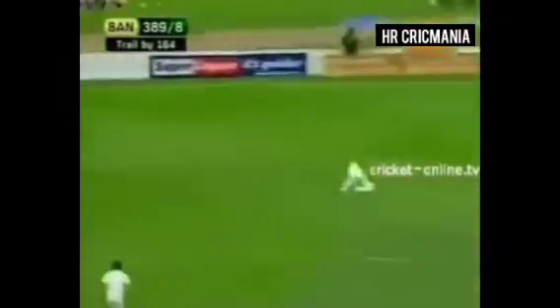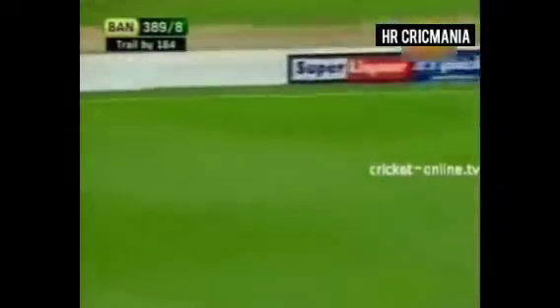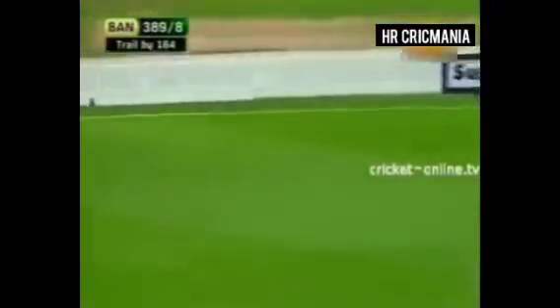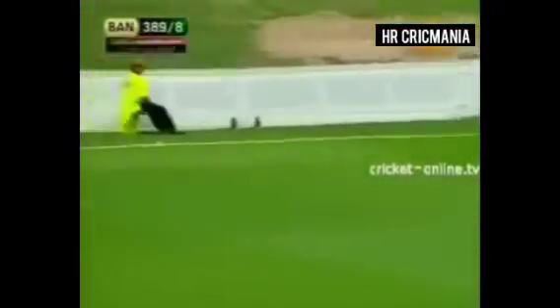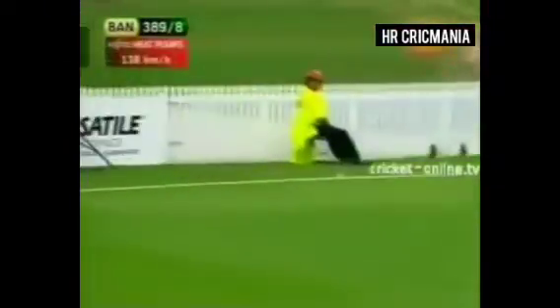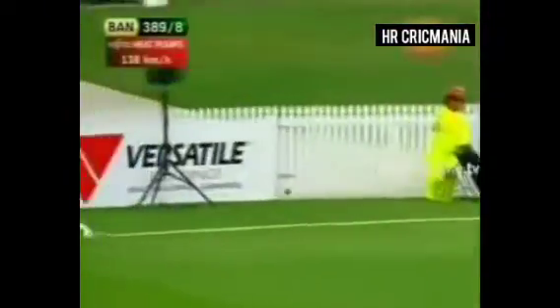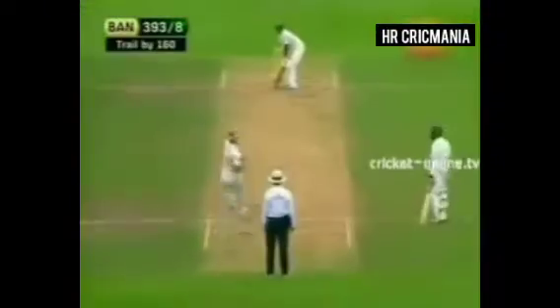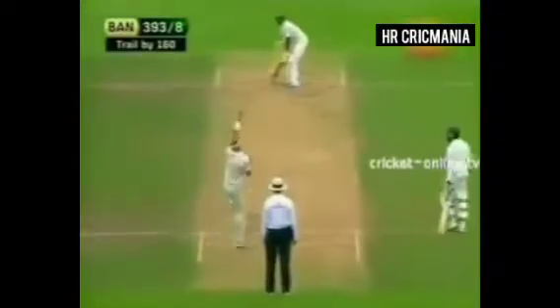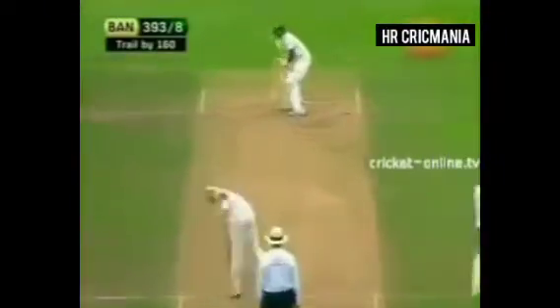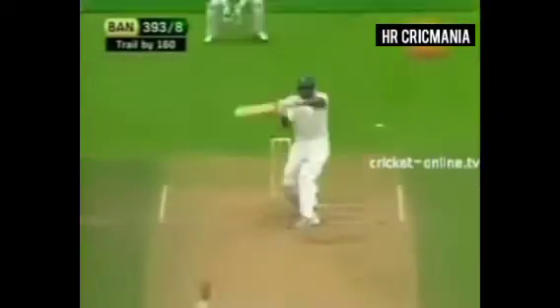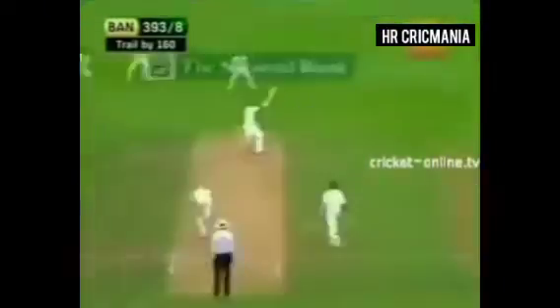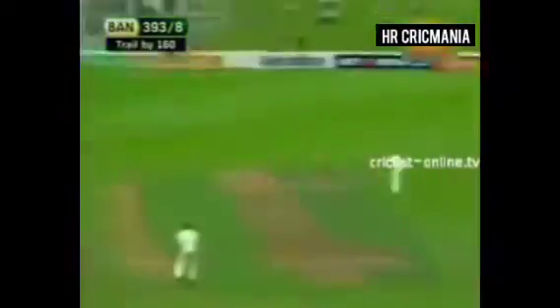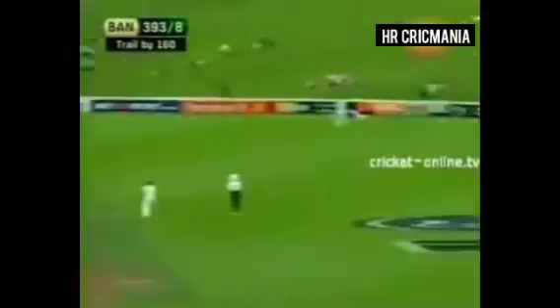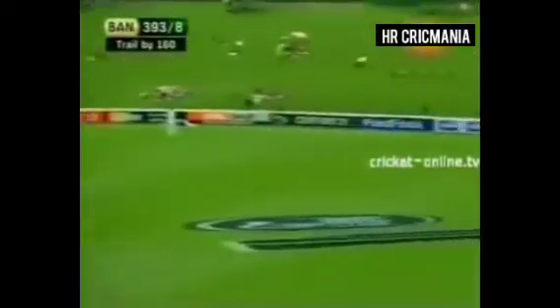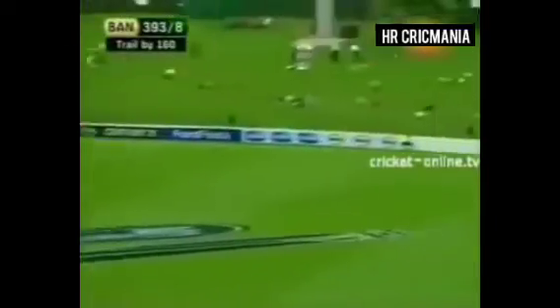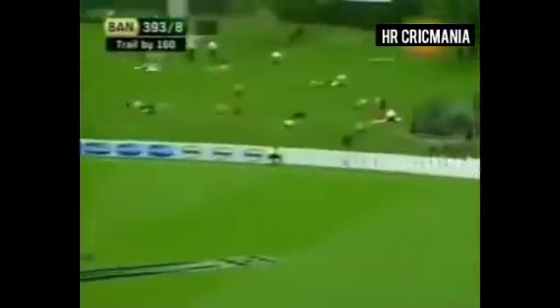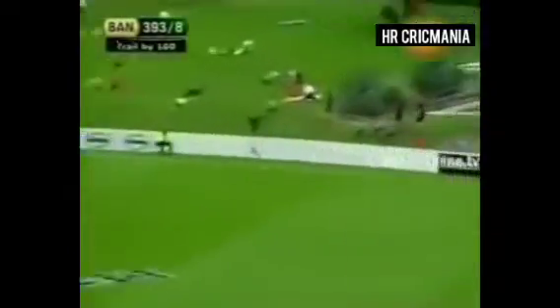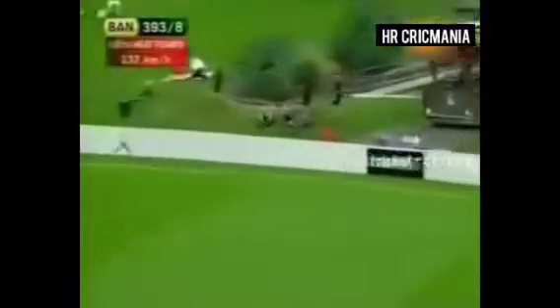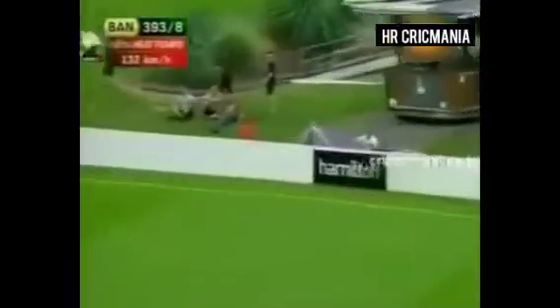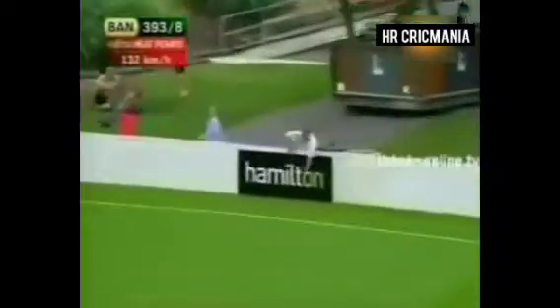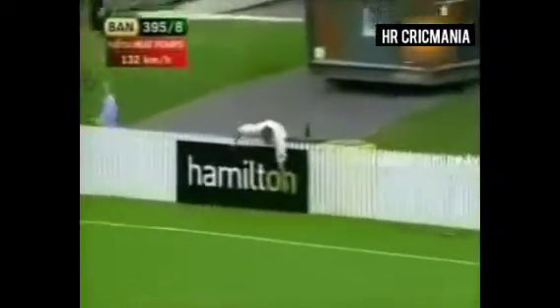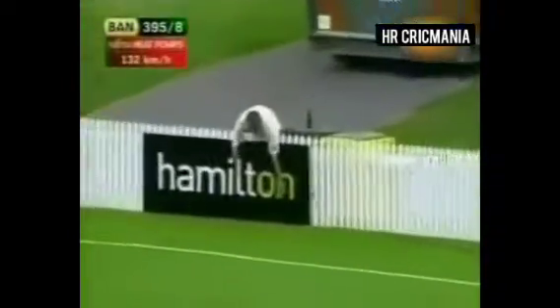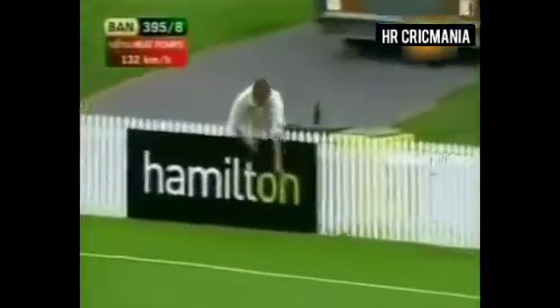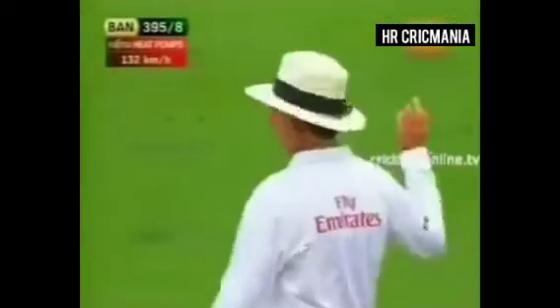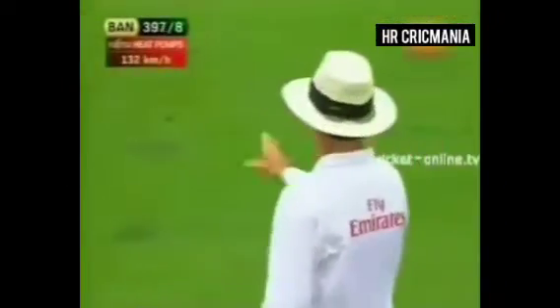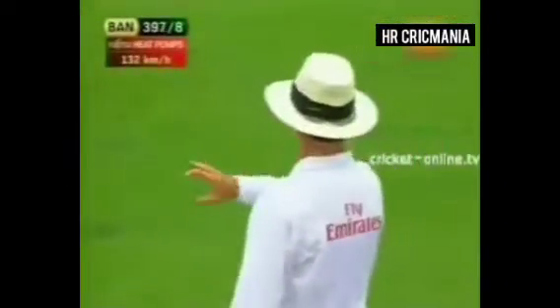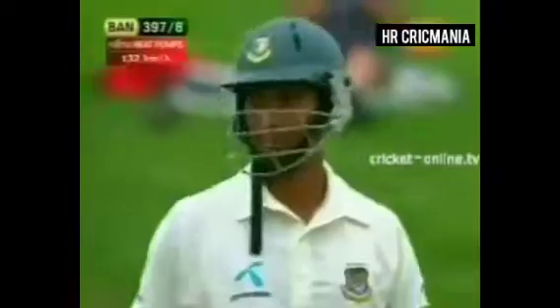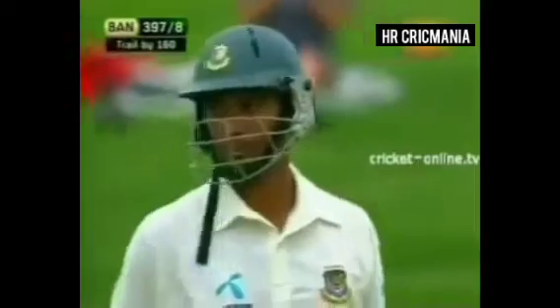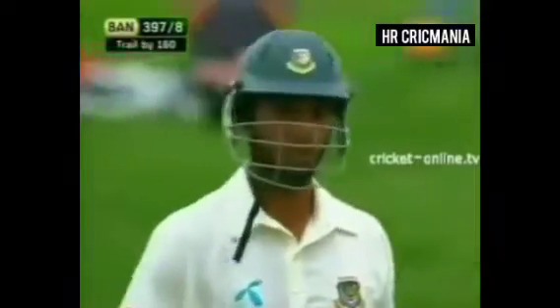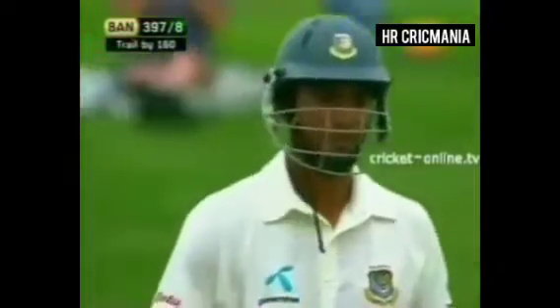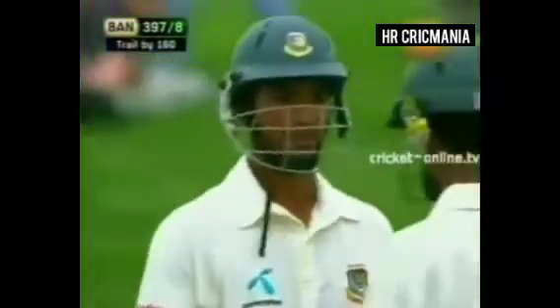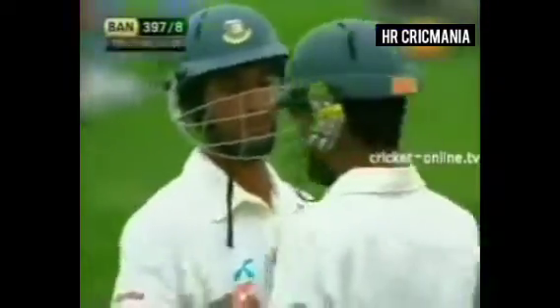In the air and away. Smacks him square on the onside once more — same result. 397 for eight.